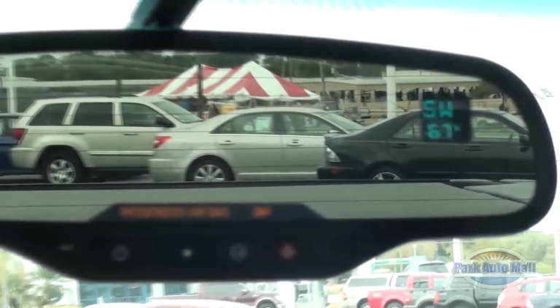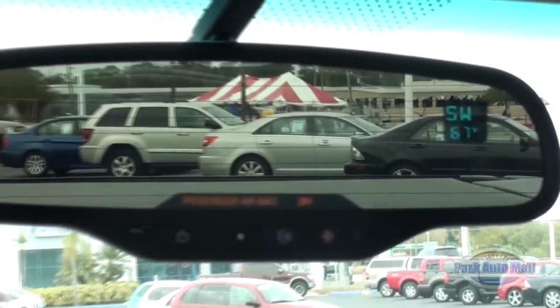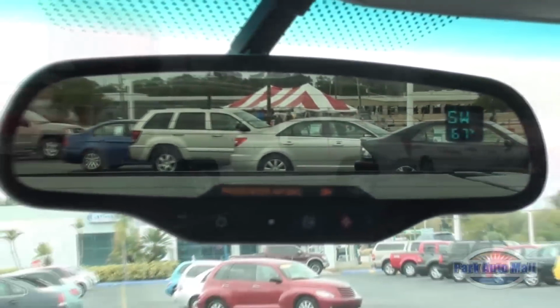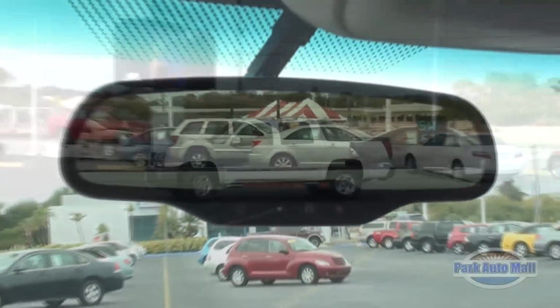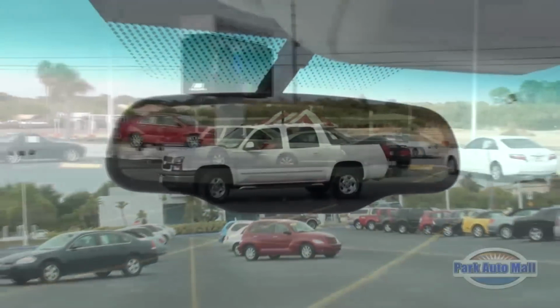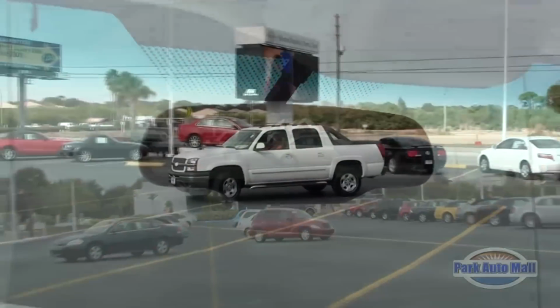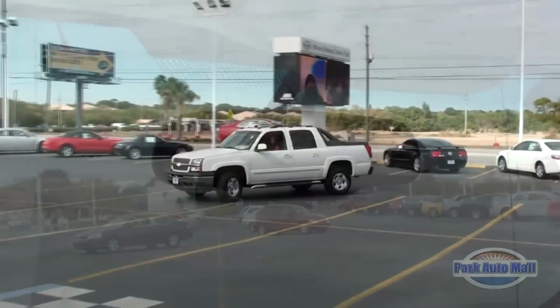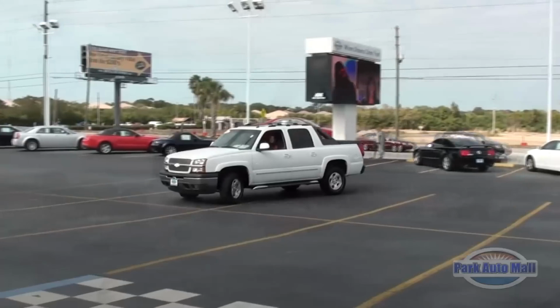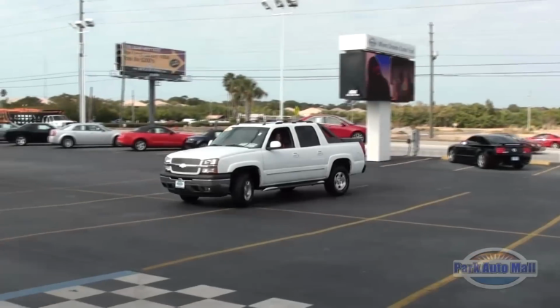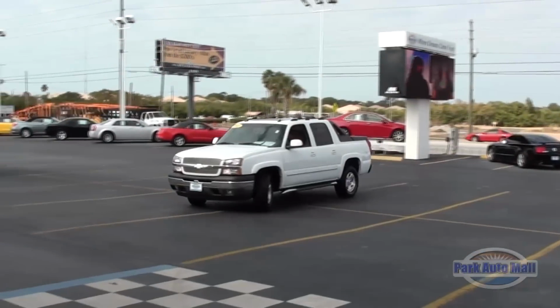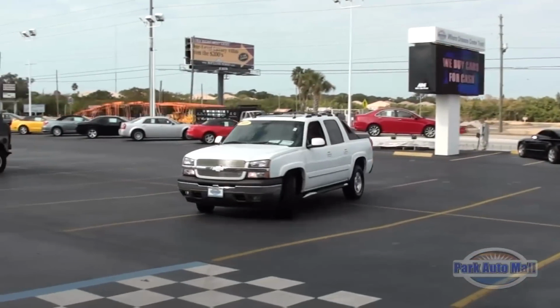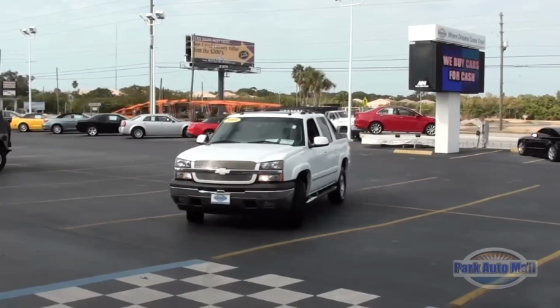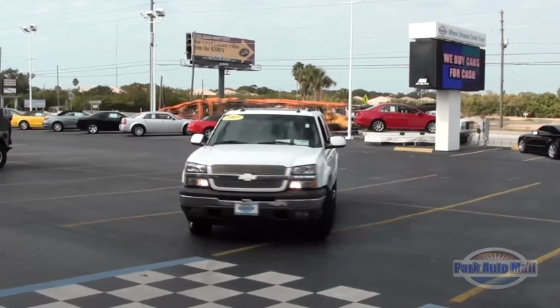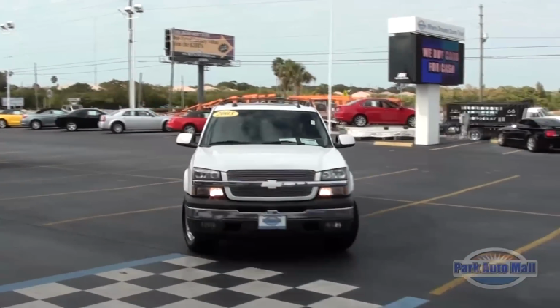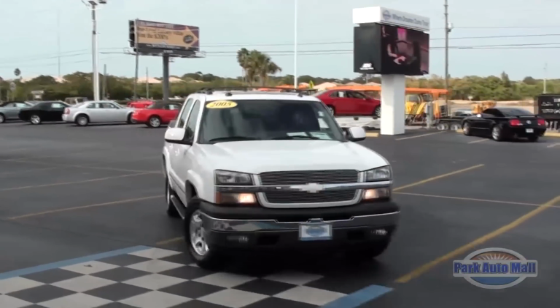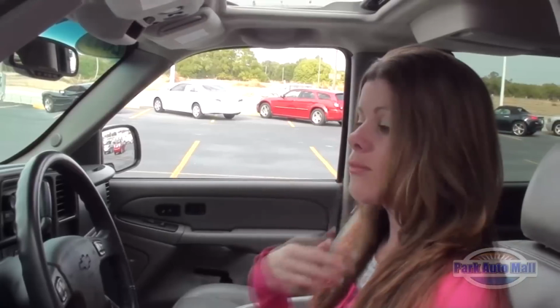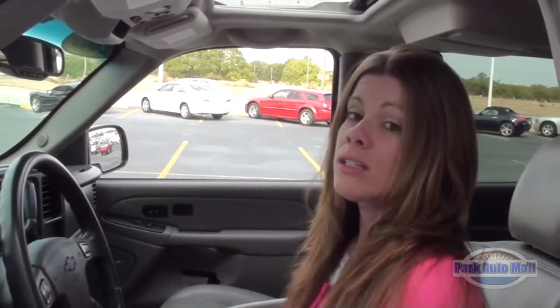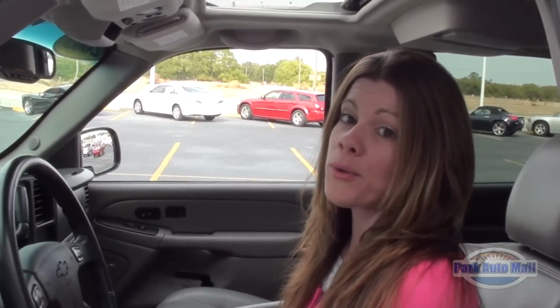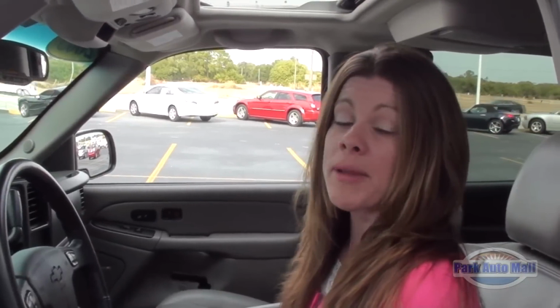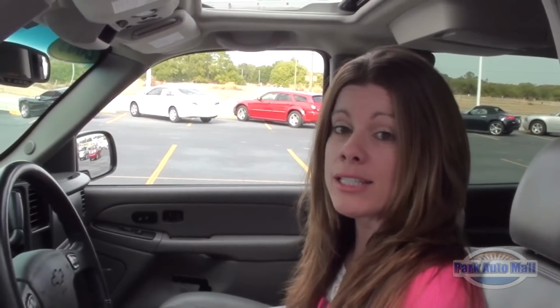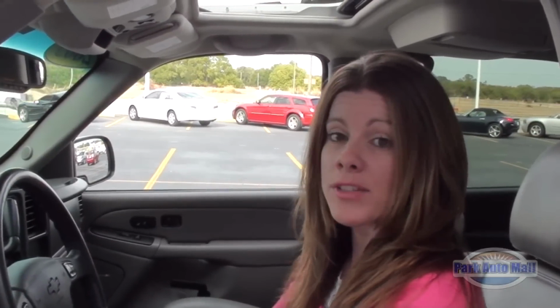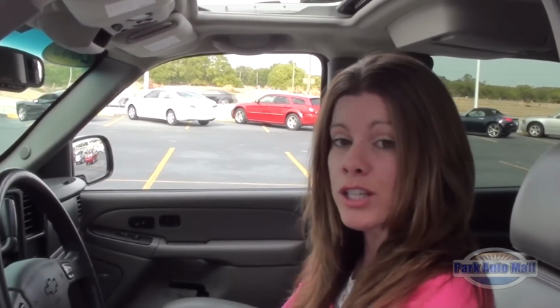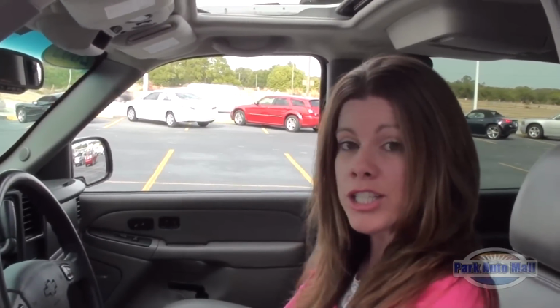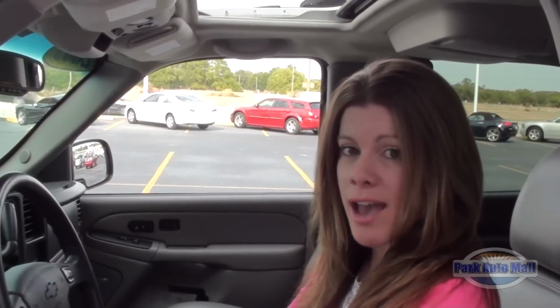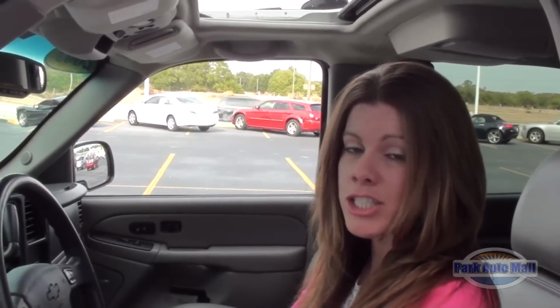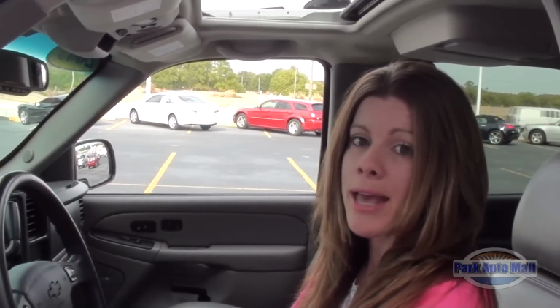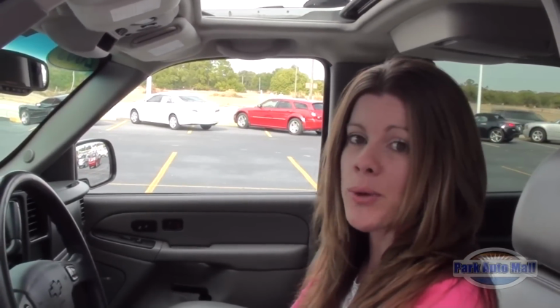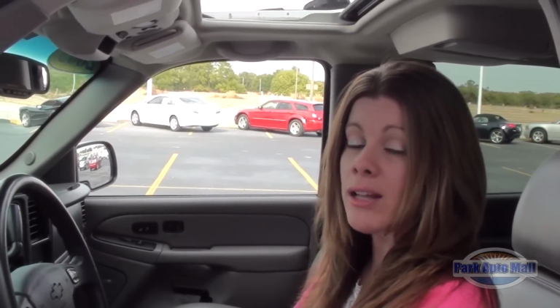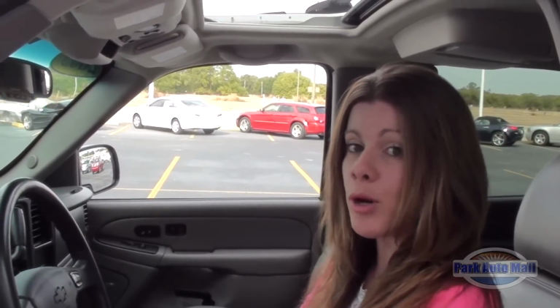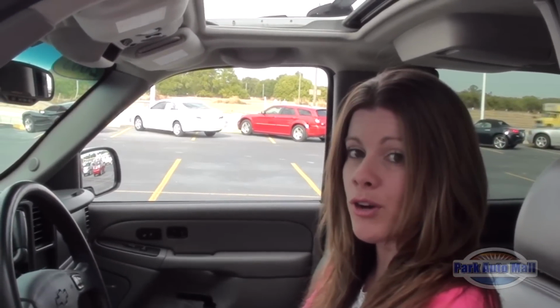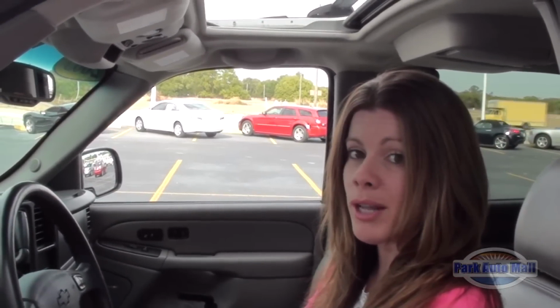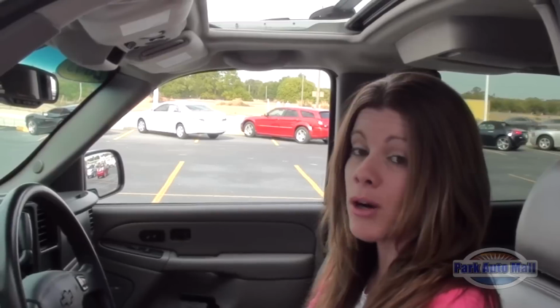And that's just getting started with all these great features — there's just way too many to name them all. So if you want to come down and test drive this fully loaded Chevy Avalanche, come down to 8000 Park Boulevard in Pinellas Park.